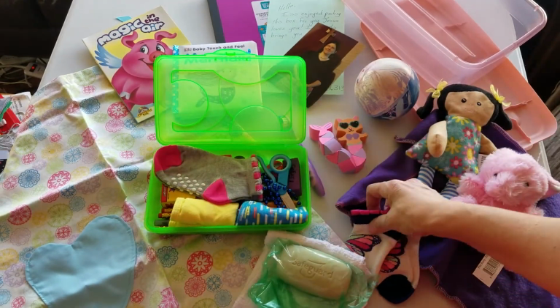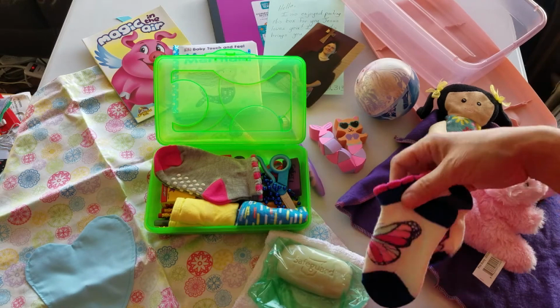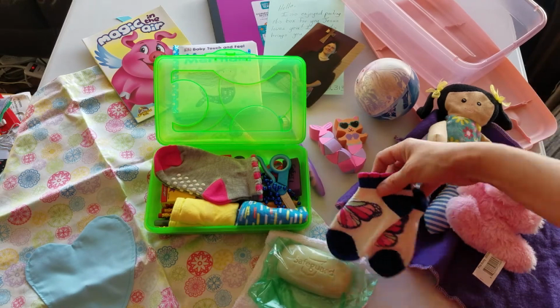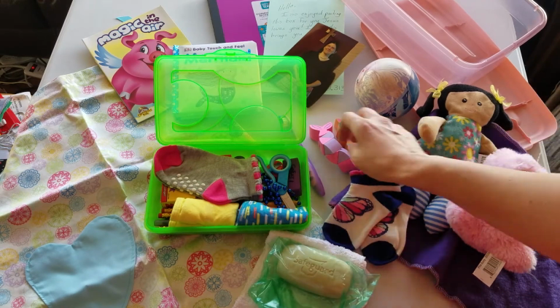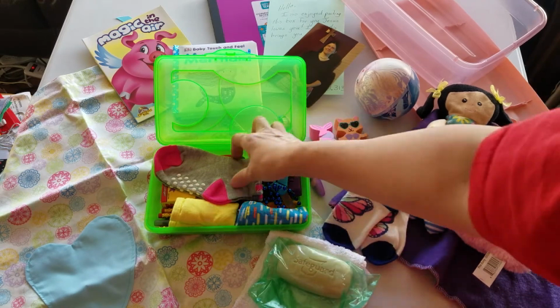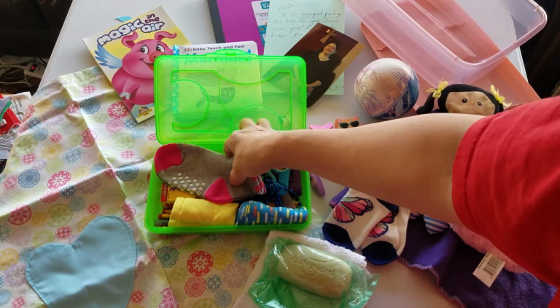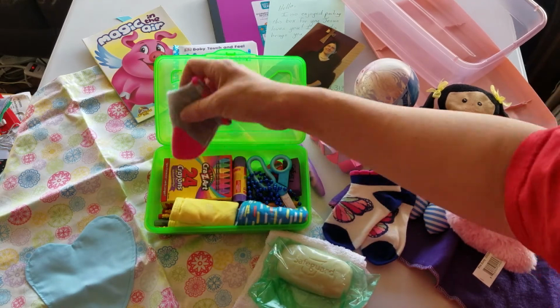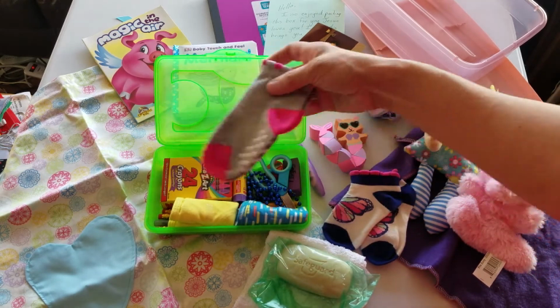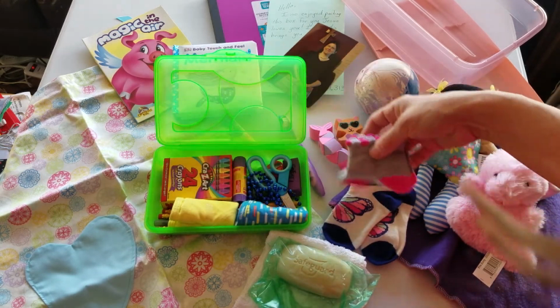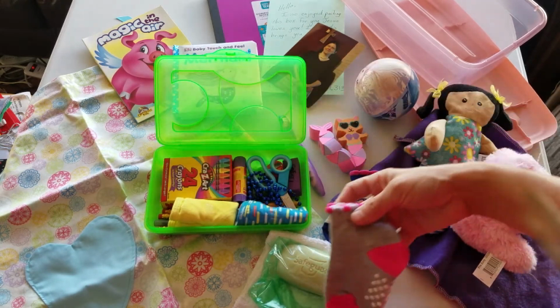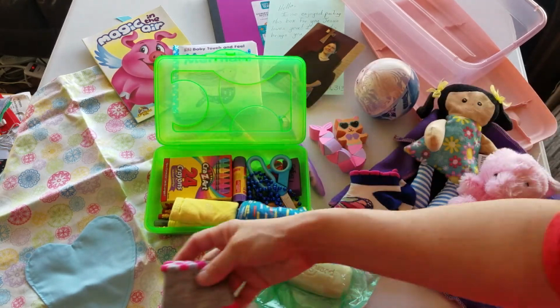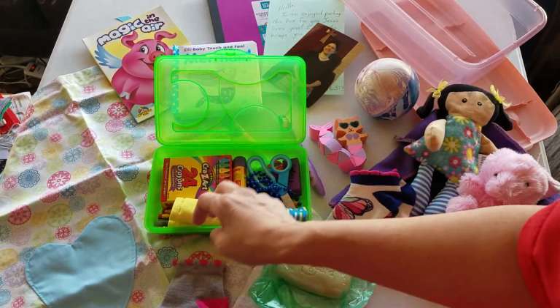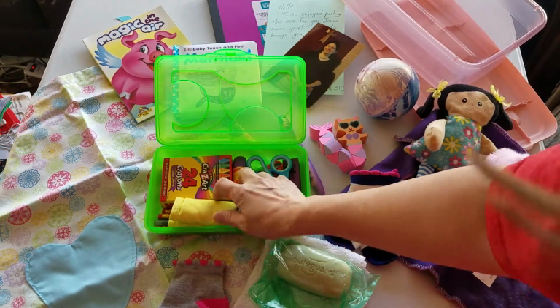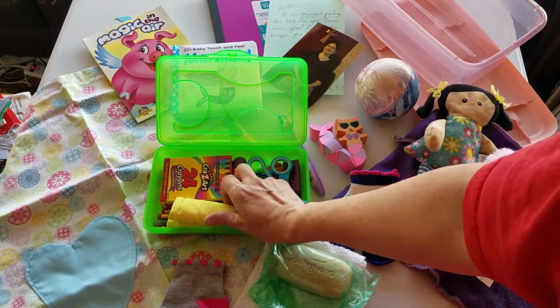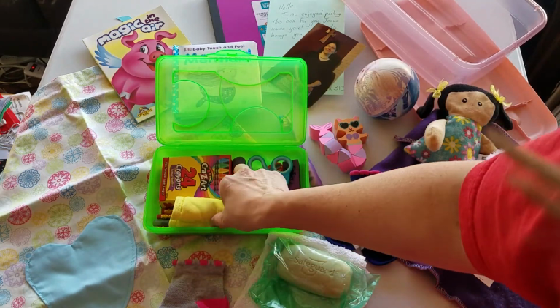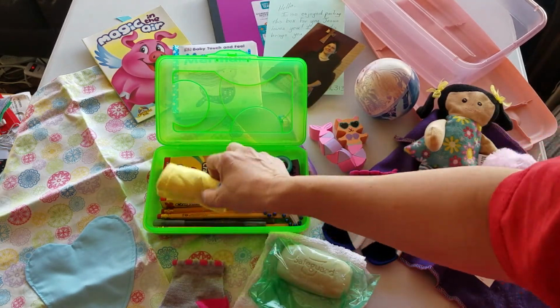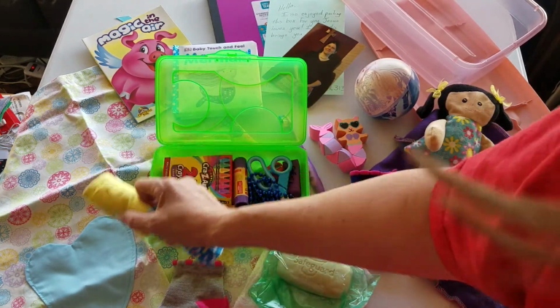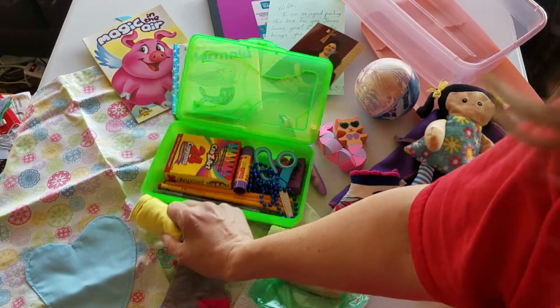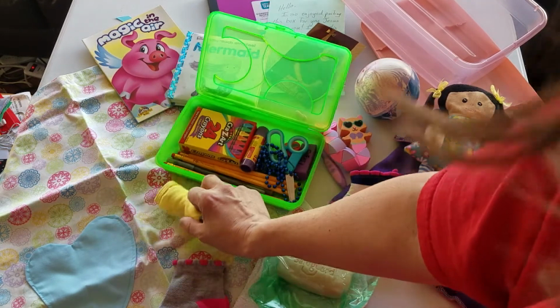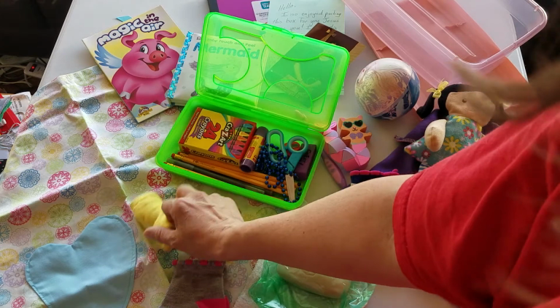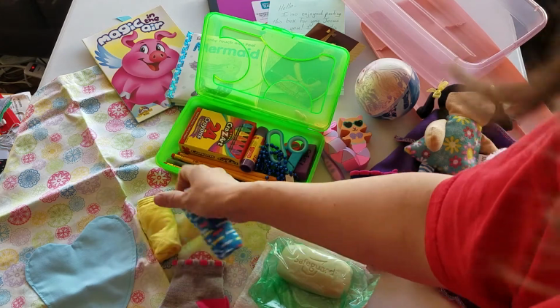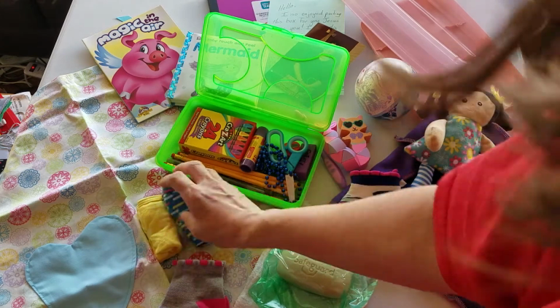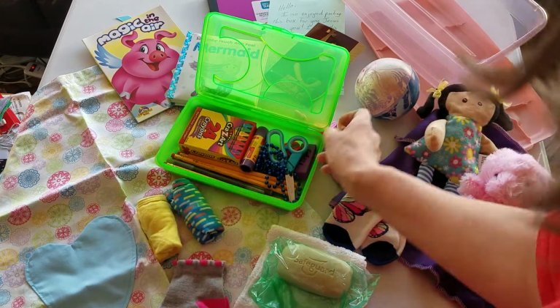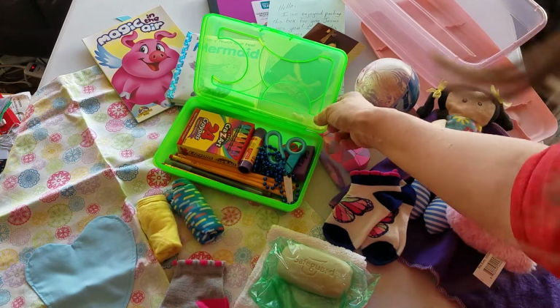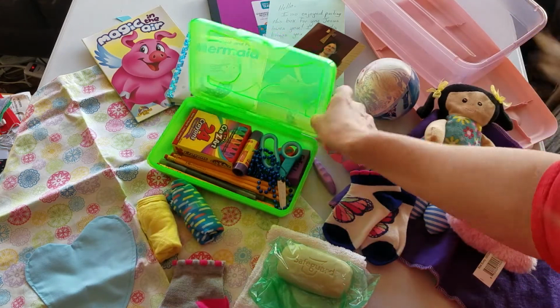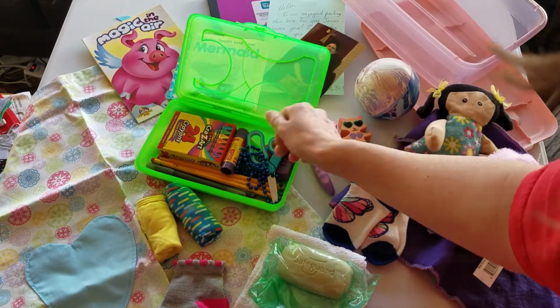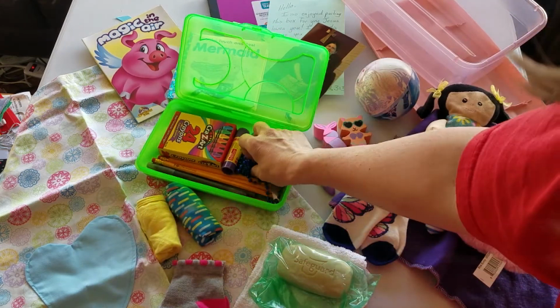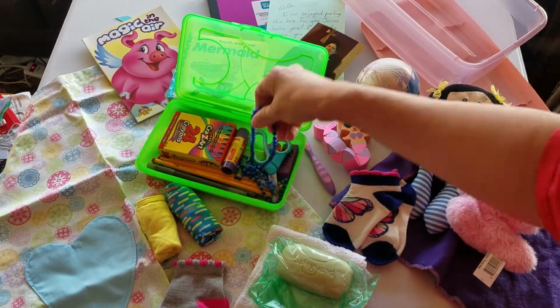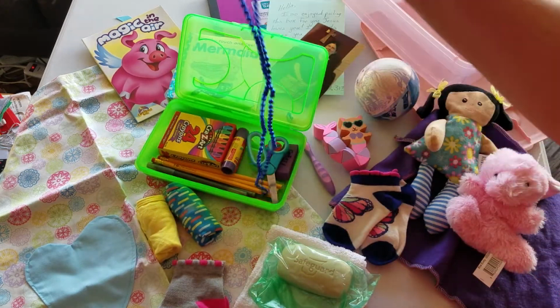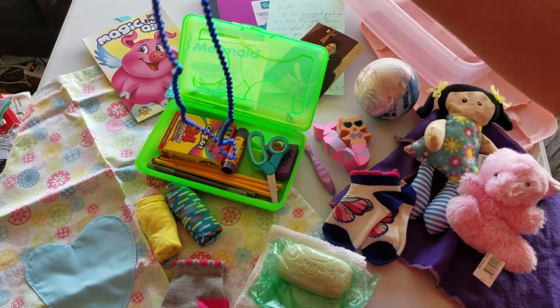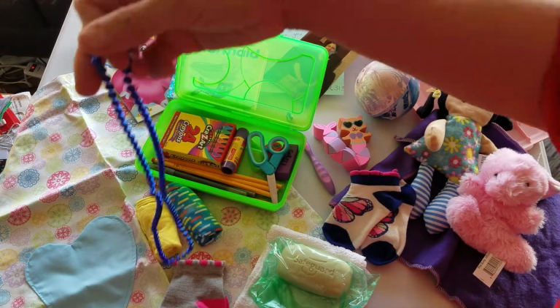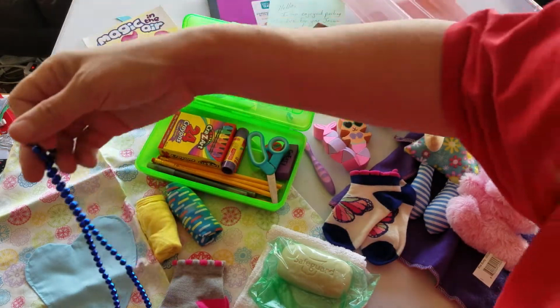There's also another pair of socks, two pairs of underwear, and a bead necklace.